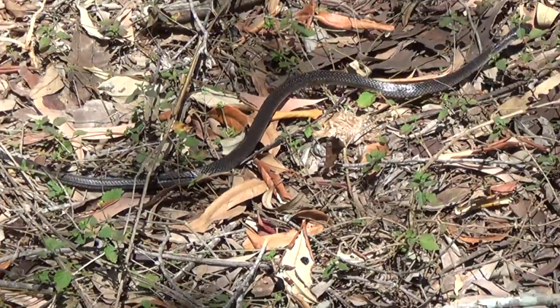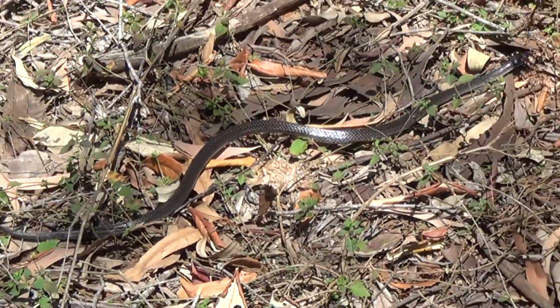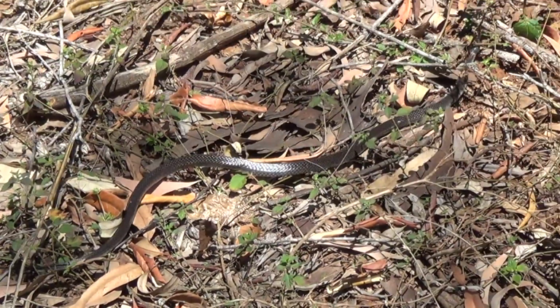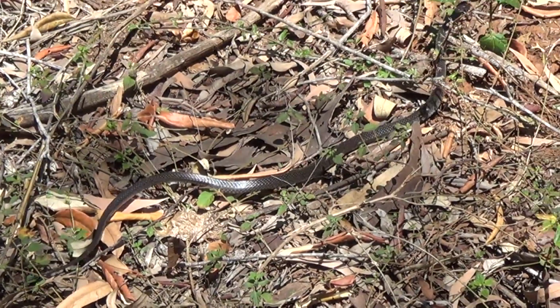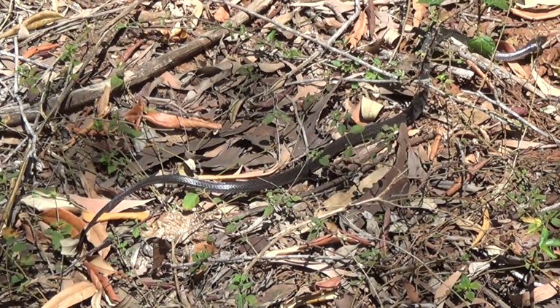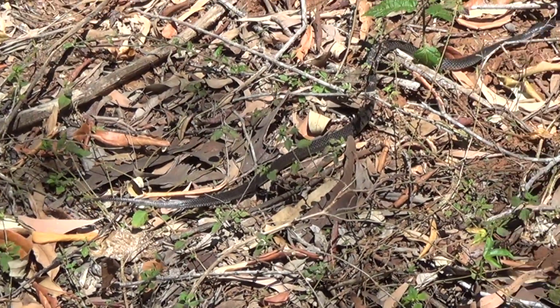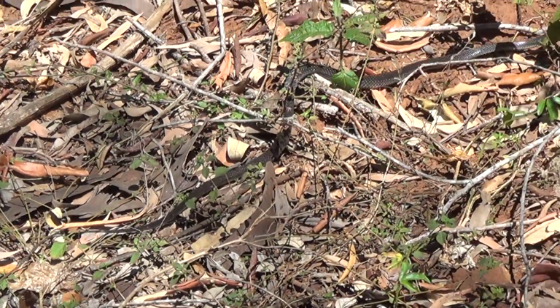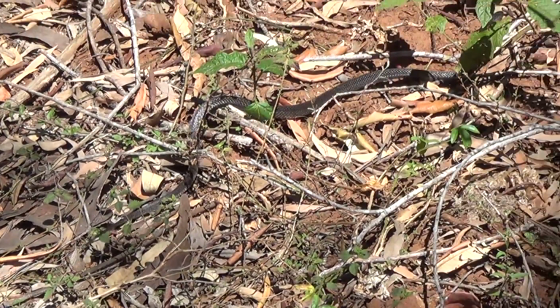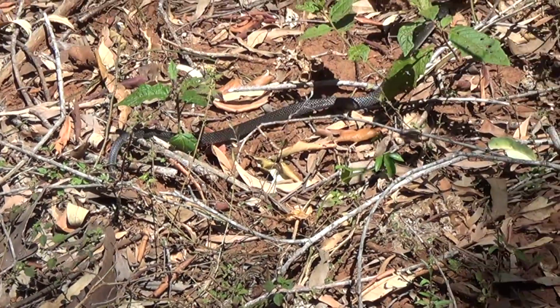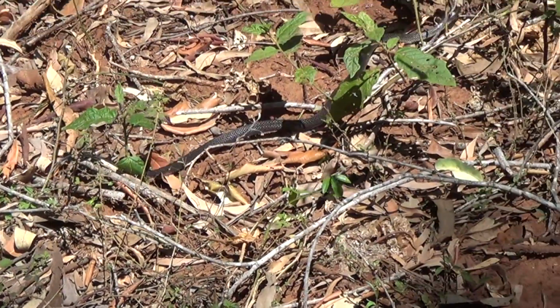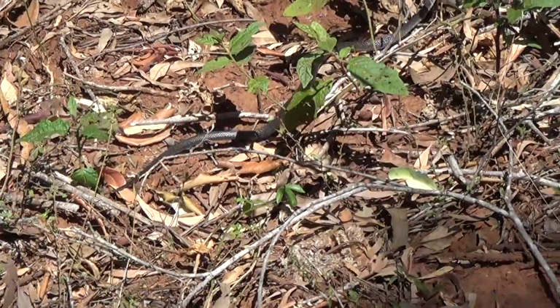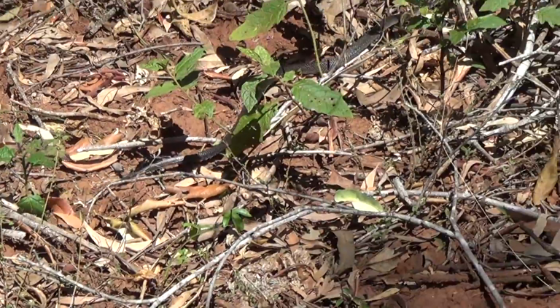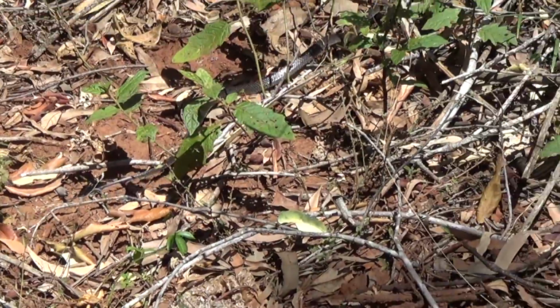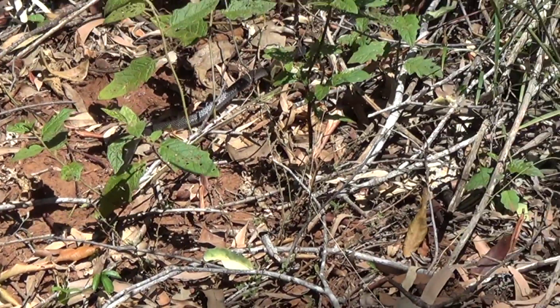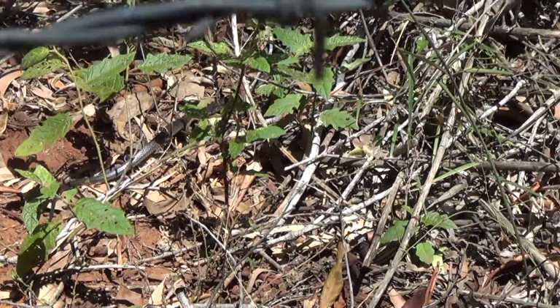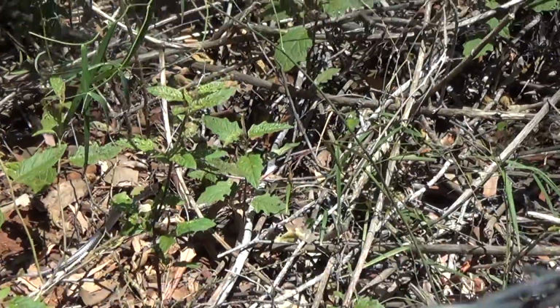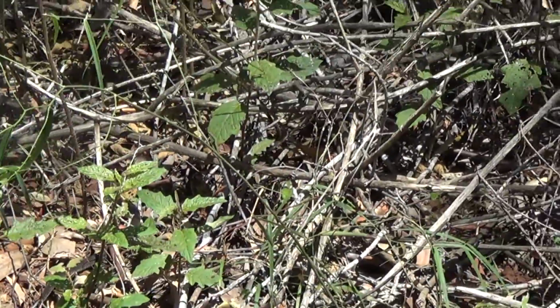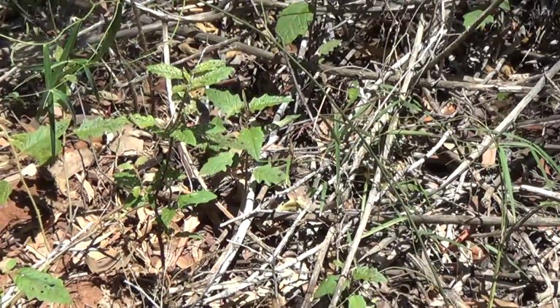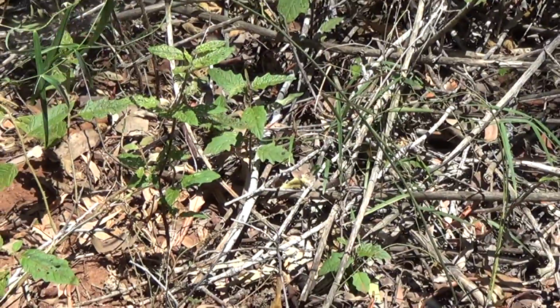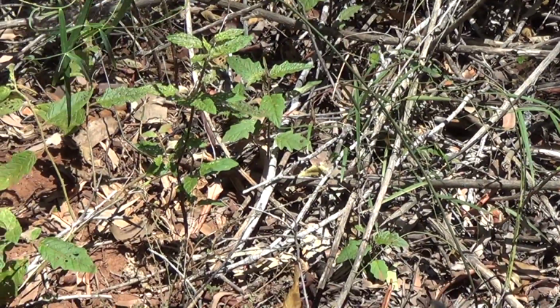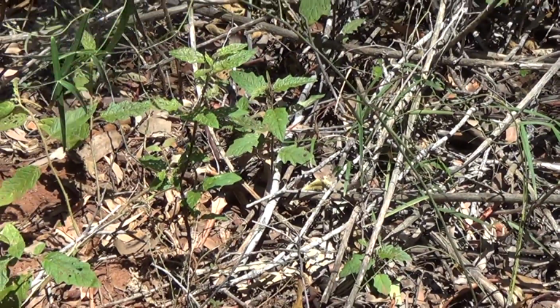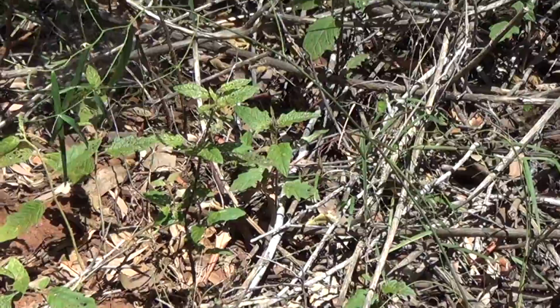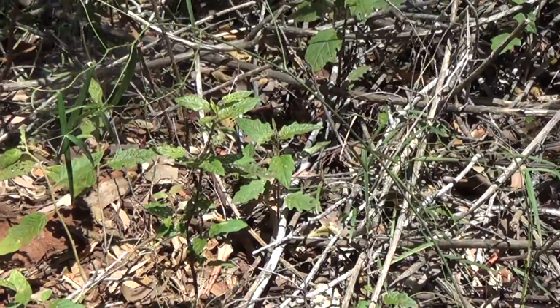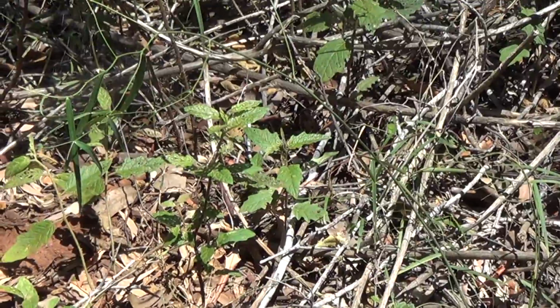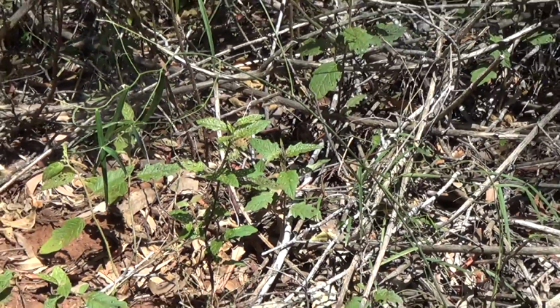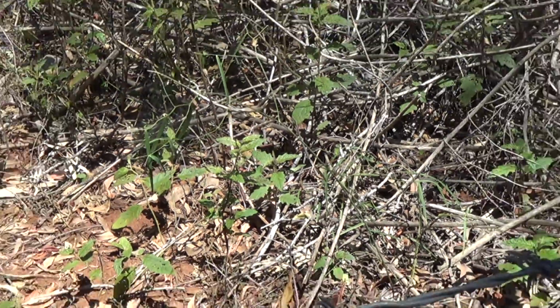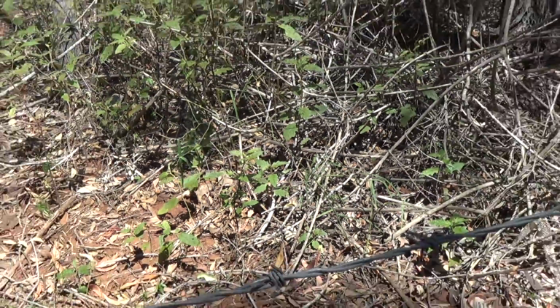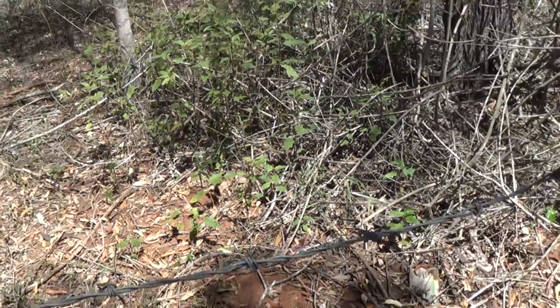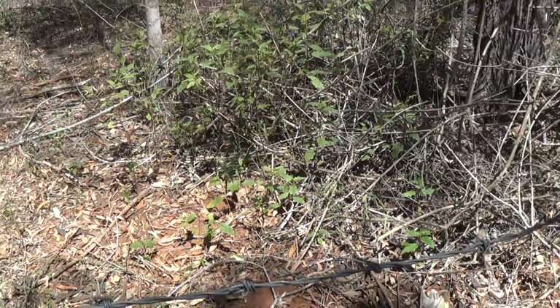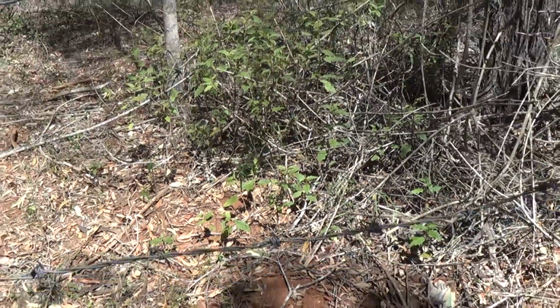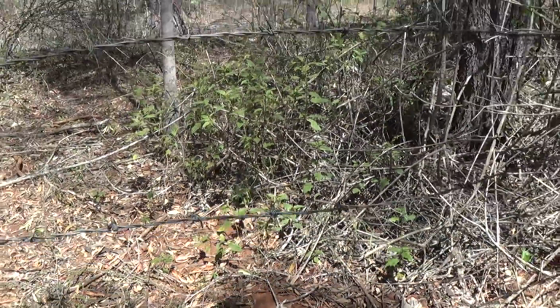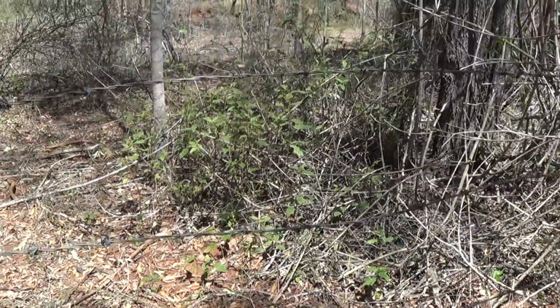Beautiful animal — see the sheen in the sun. Beautiful little species, not often seen but very common nonetheless. Make sure you like and subscribe. We'll see you next time.